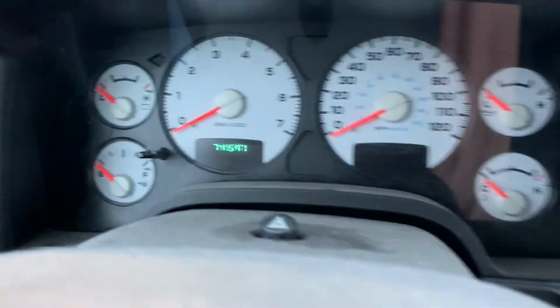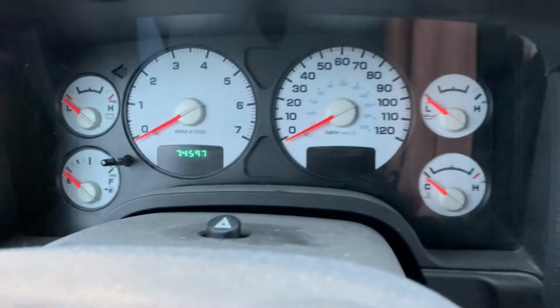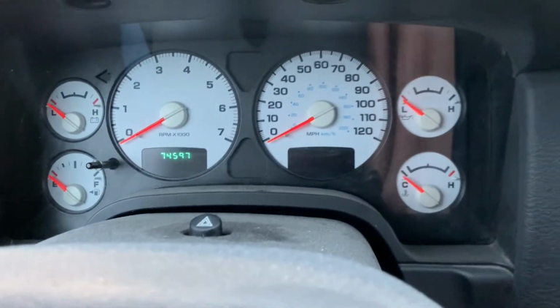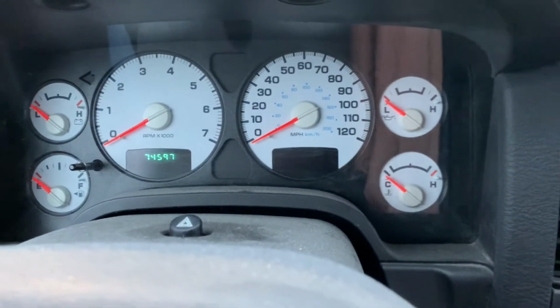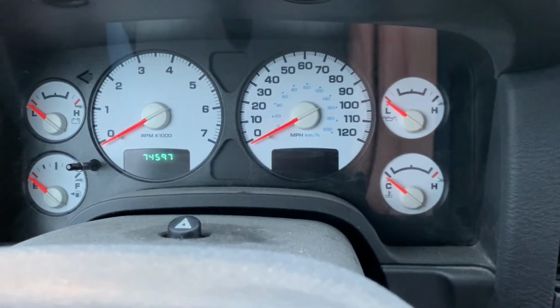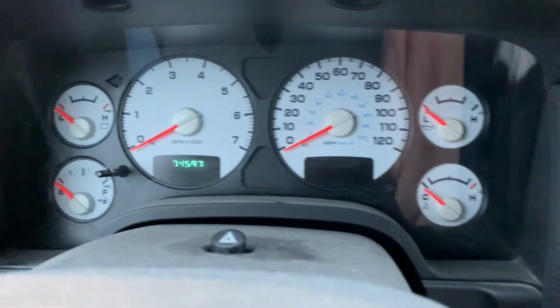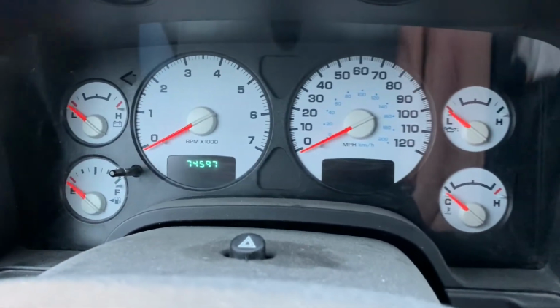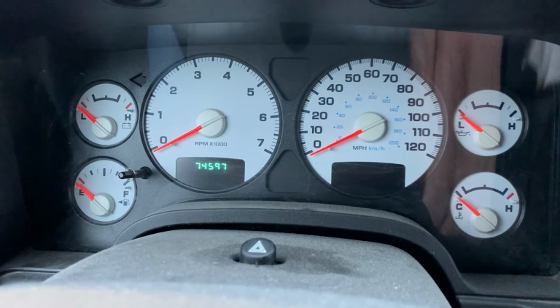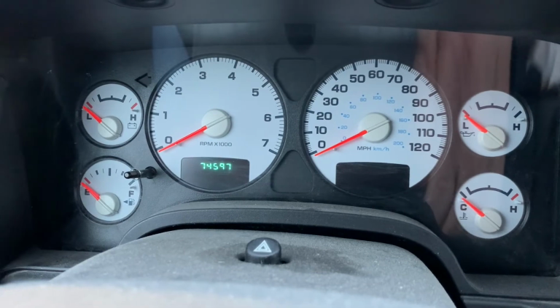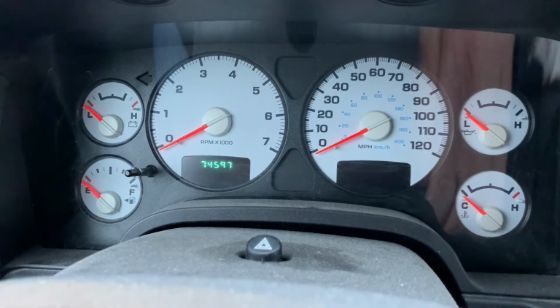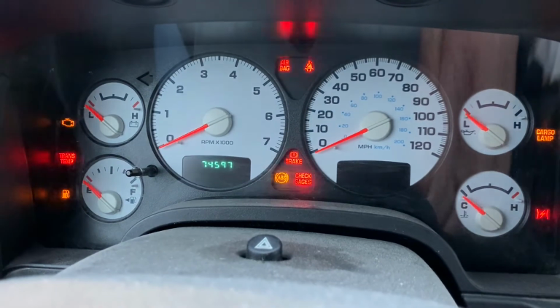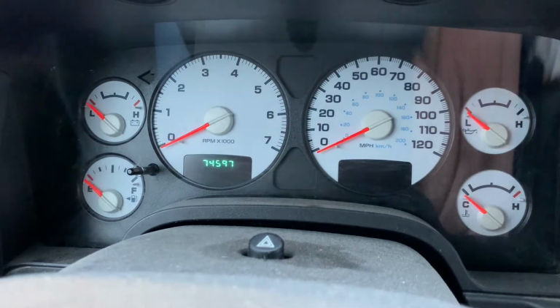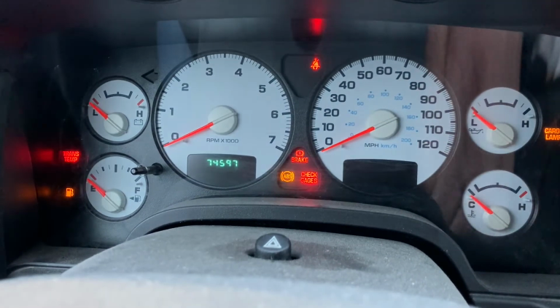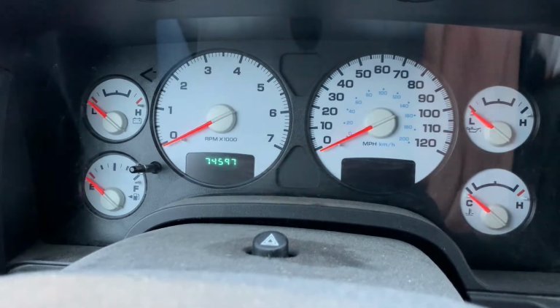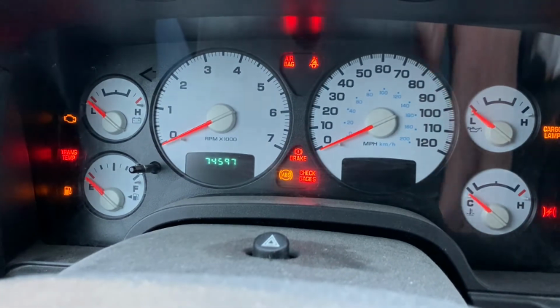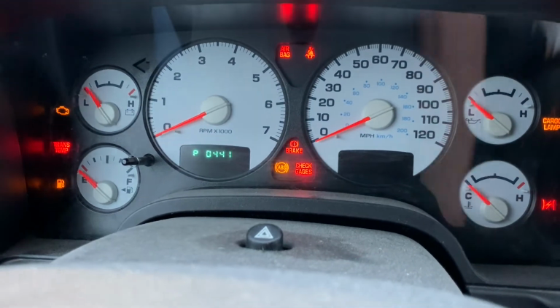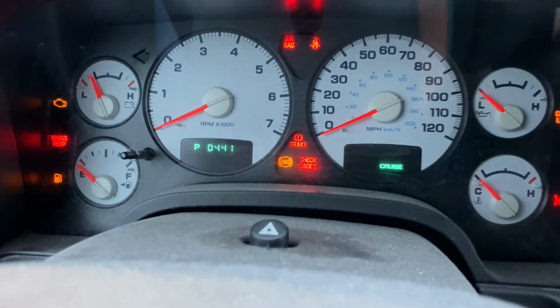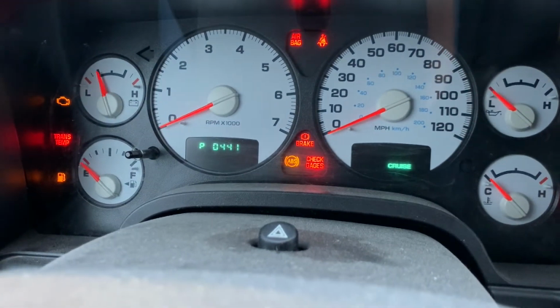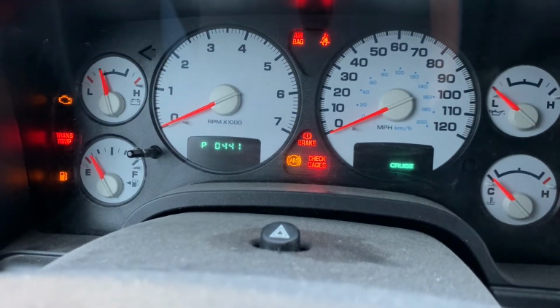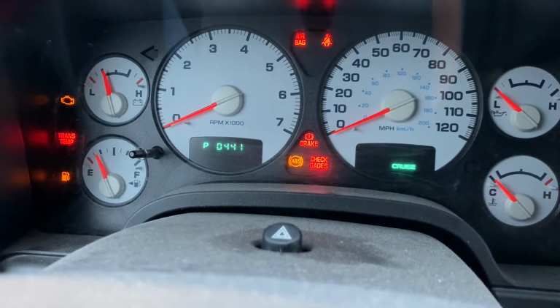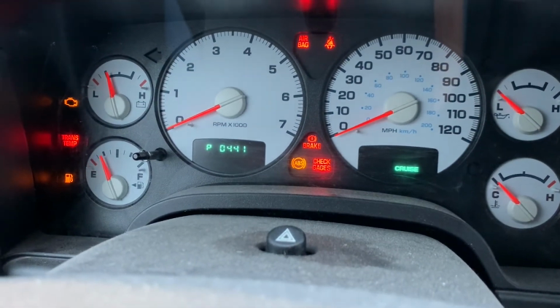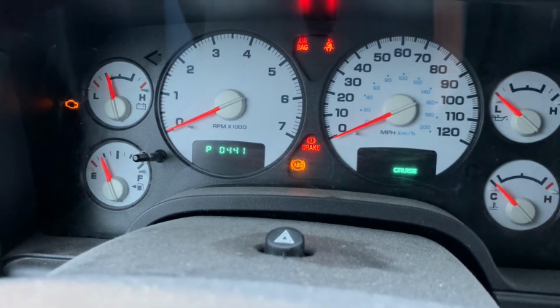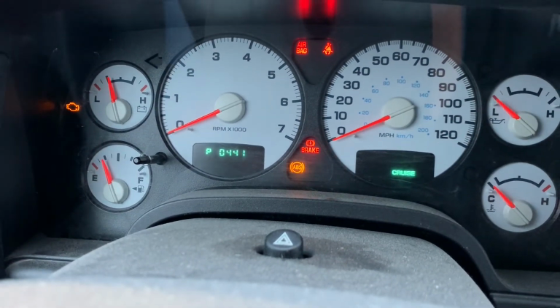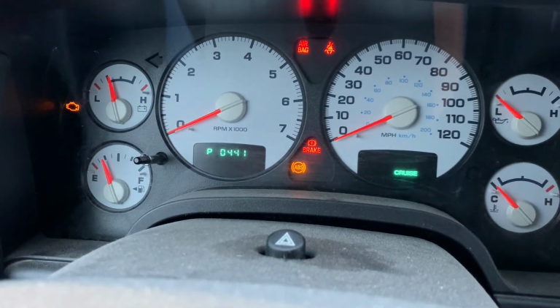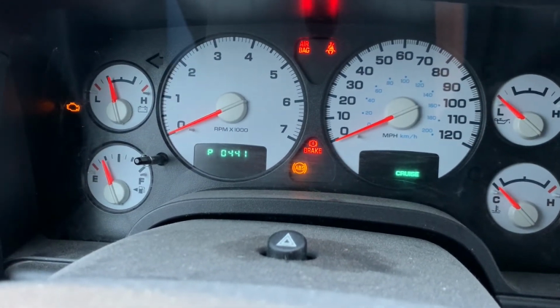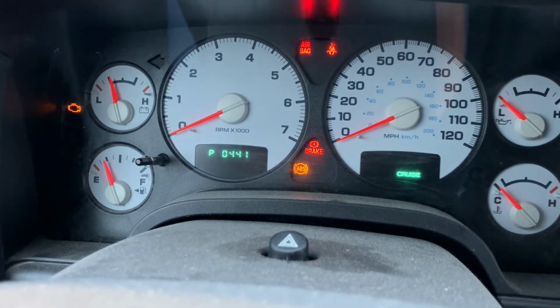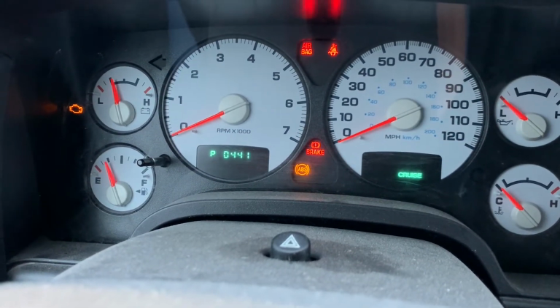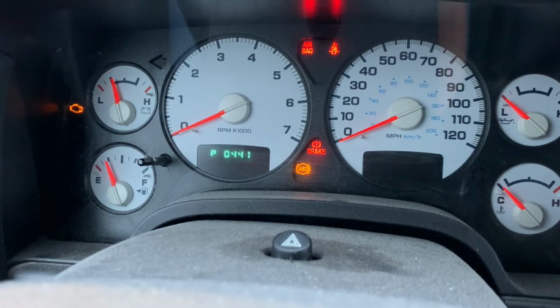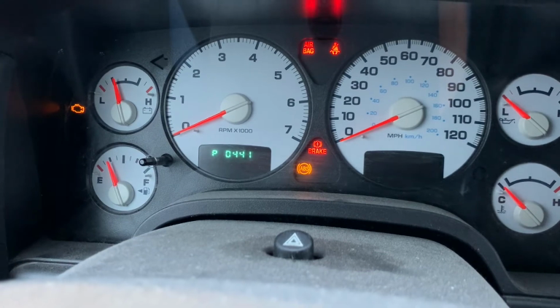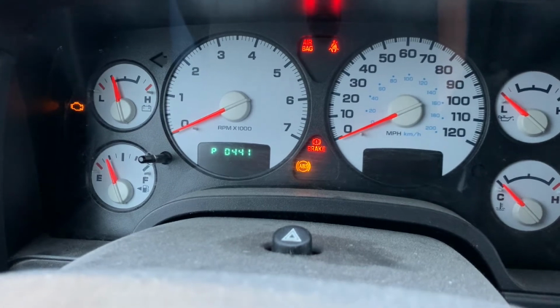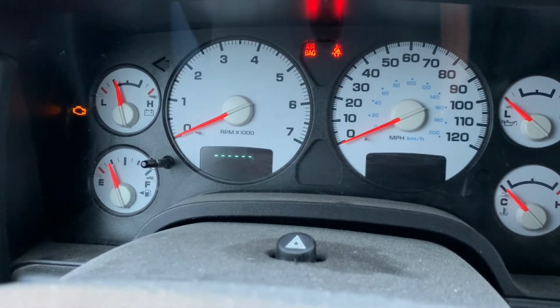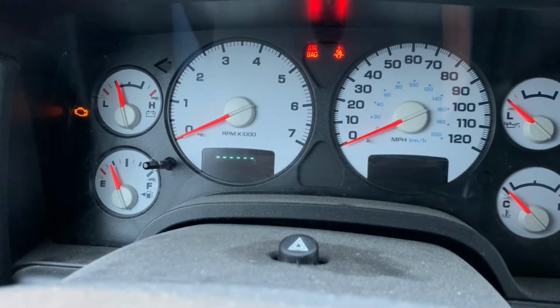So again — on, off, on, off, on. P0441 on this truck.